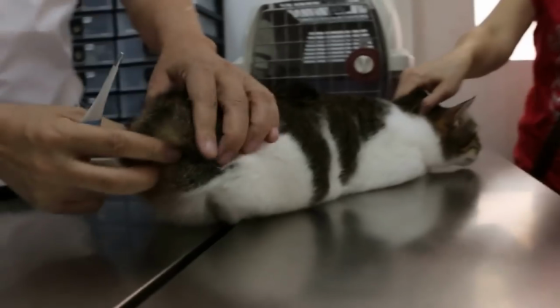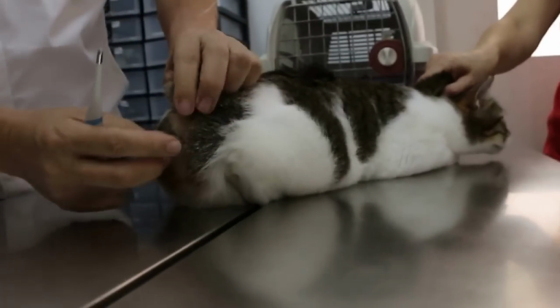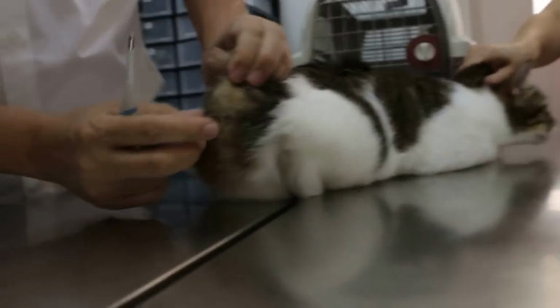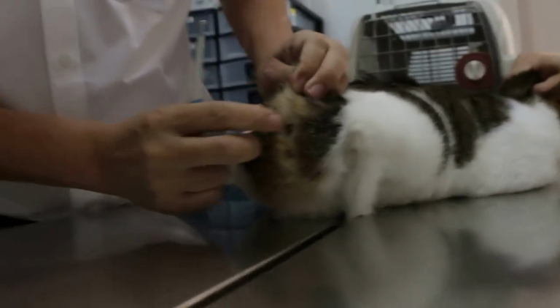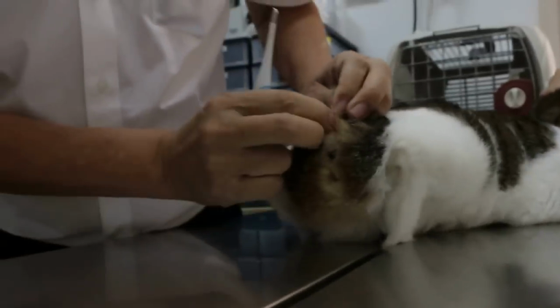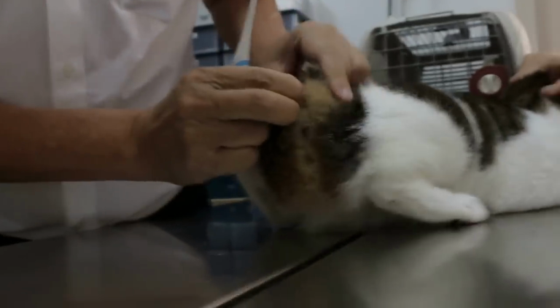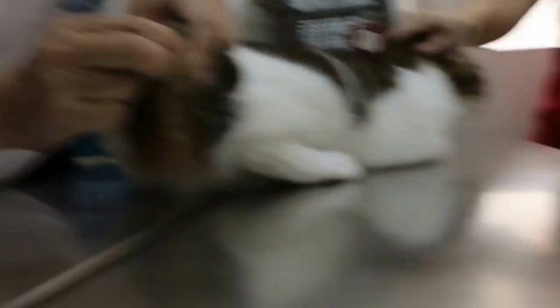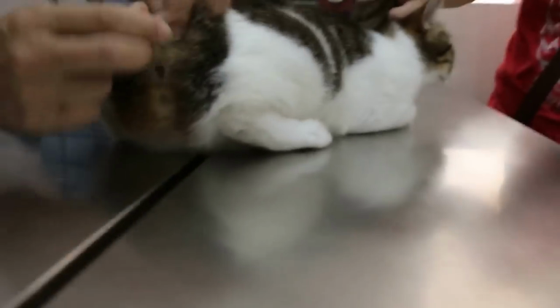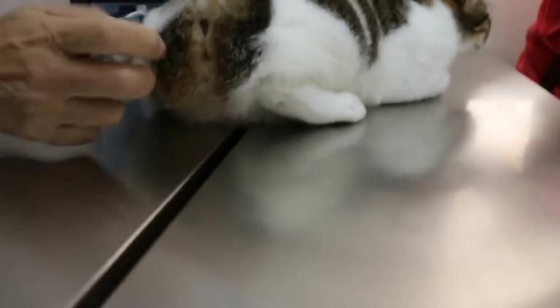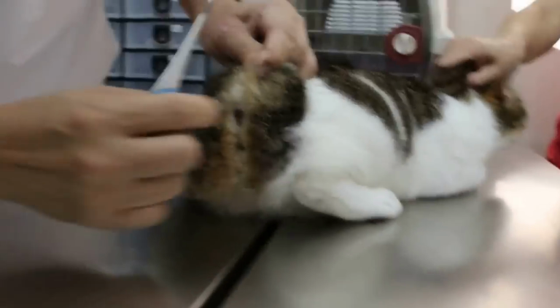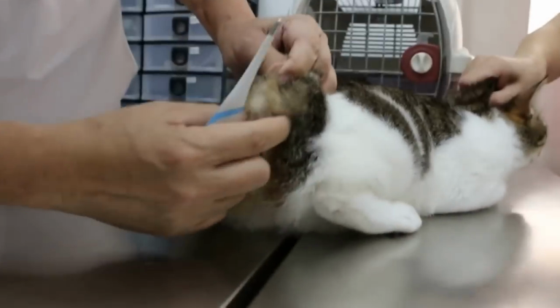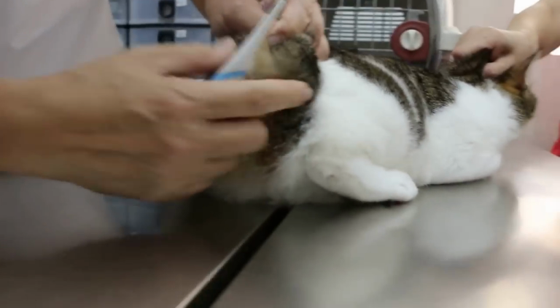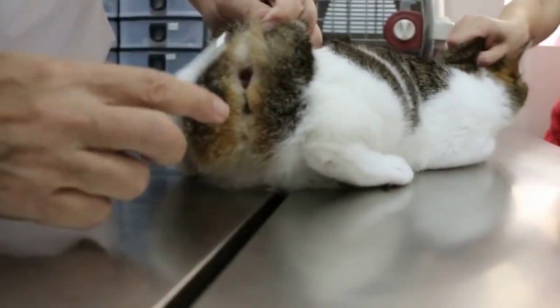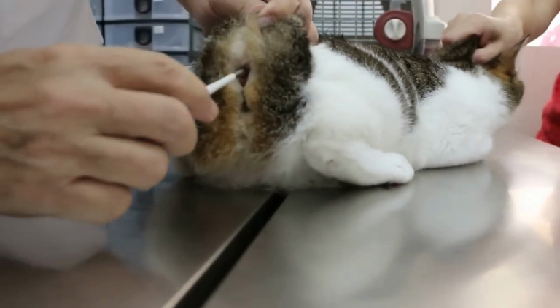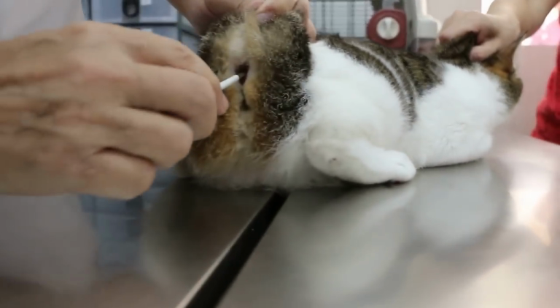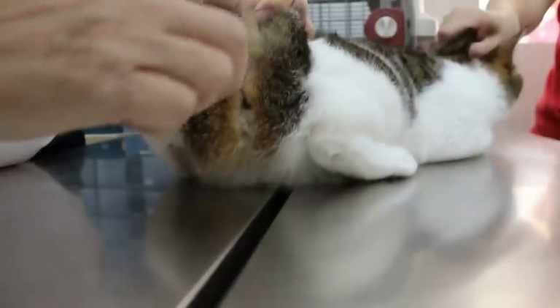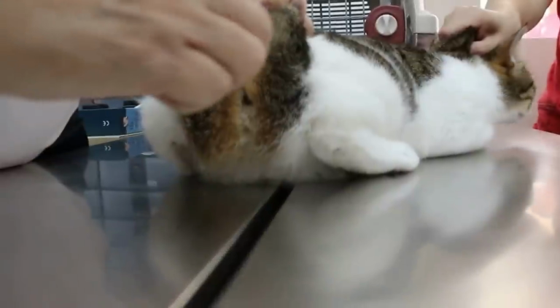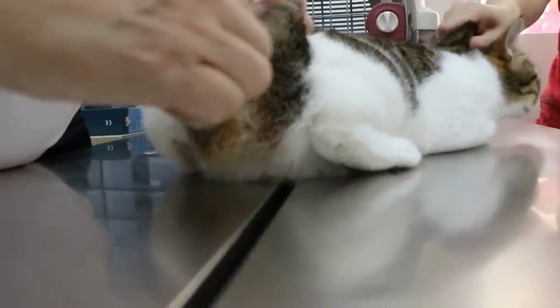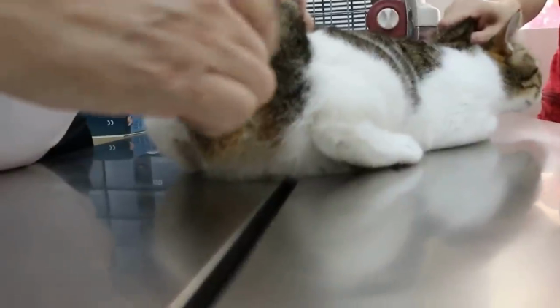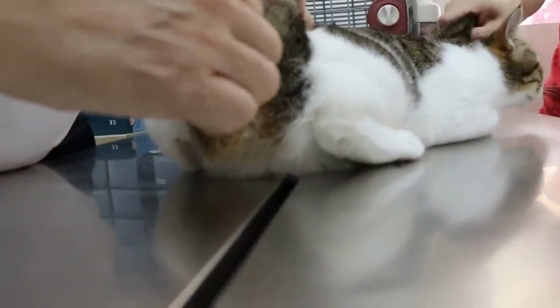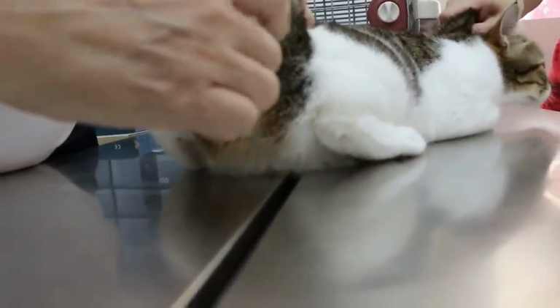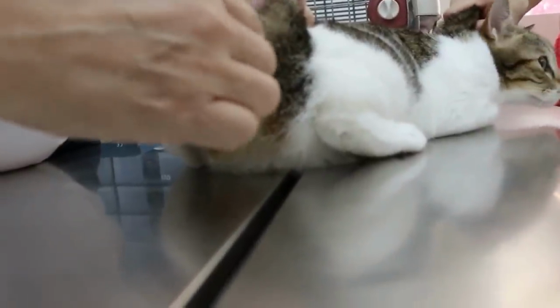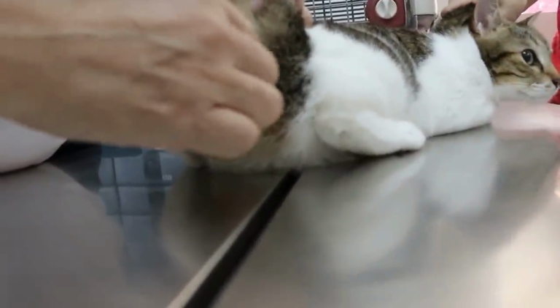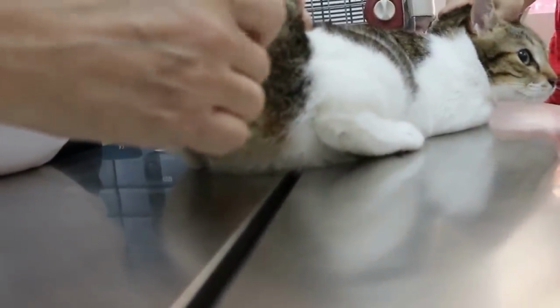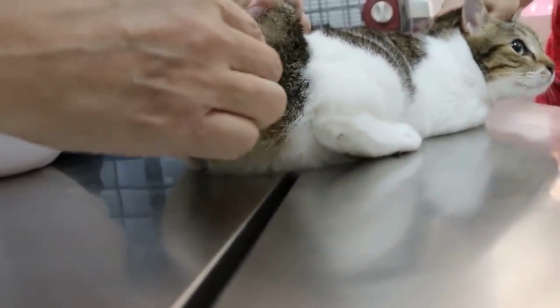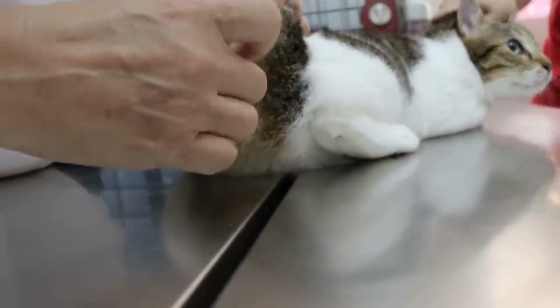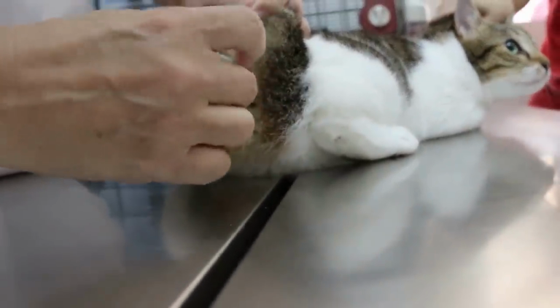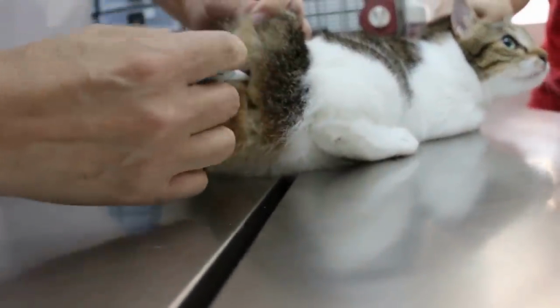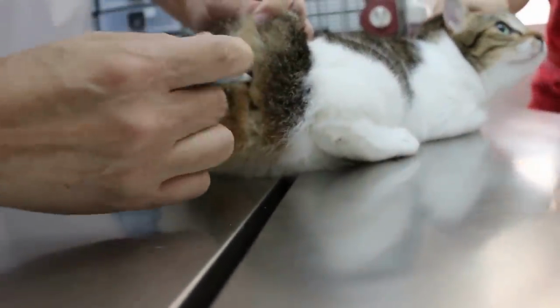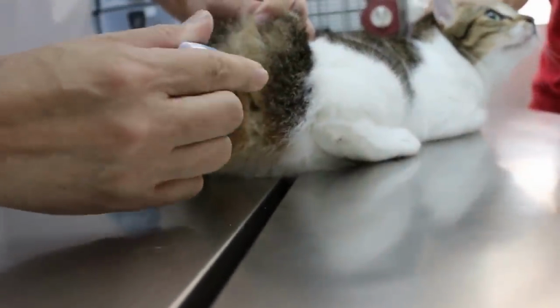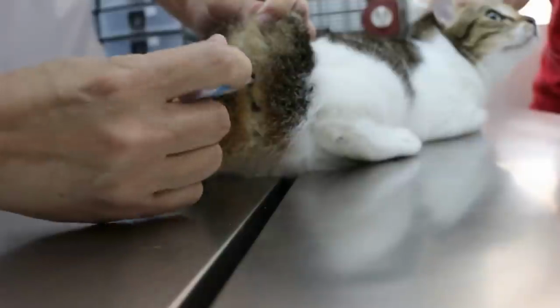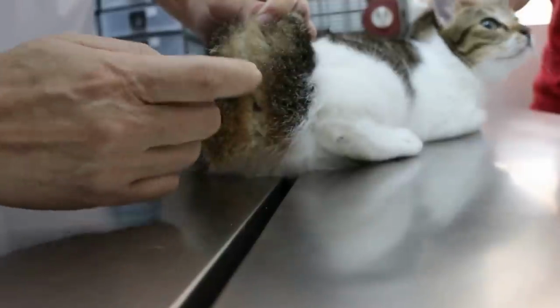Is she eating and drinking? She has not been eating — even food this morning, but not yesterday. Normal otherwise. Any vomiting? Diarrhea? No, no.